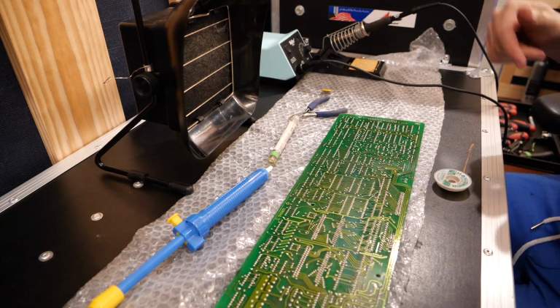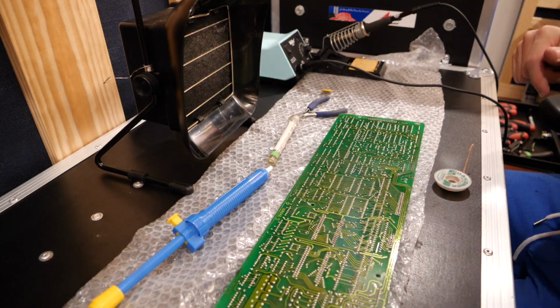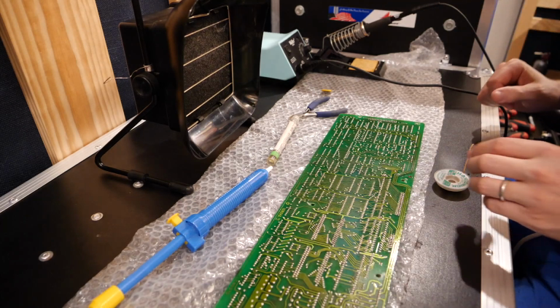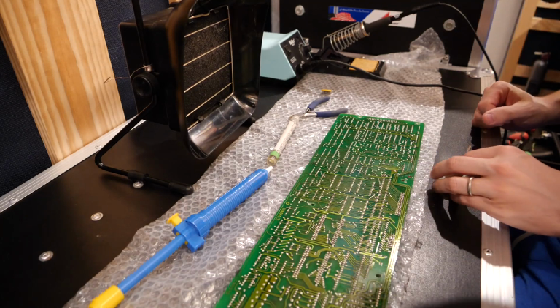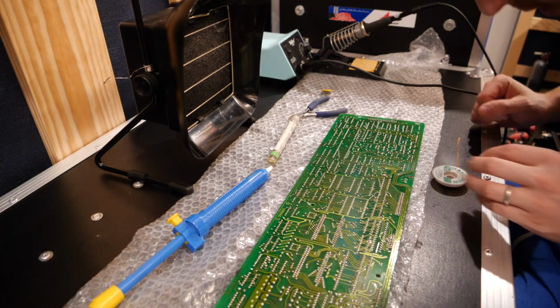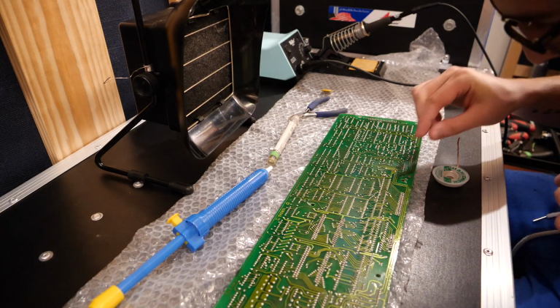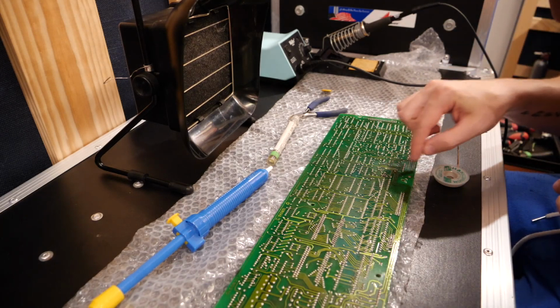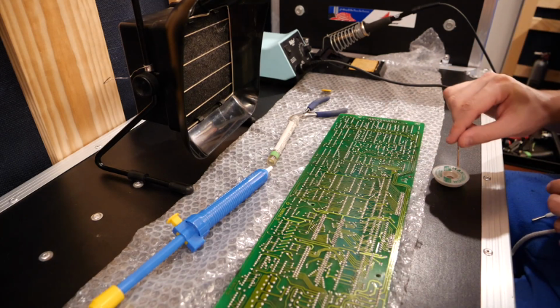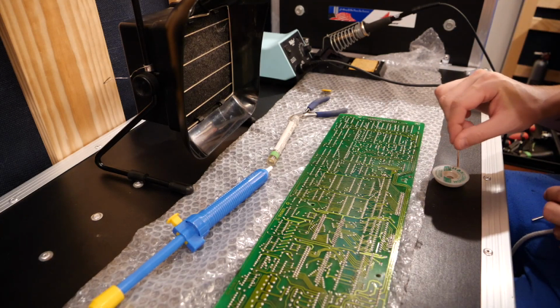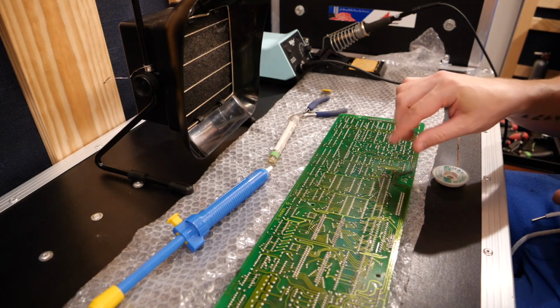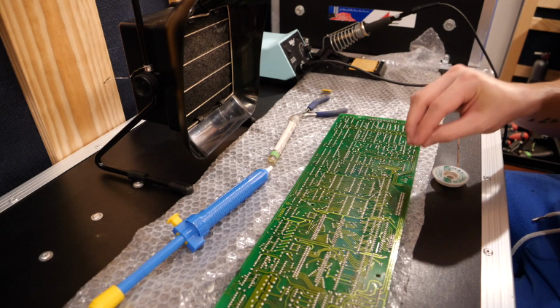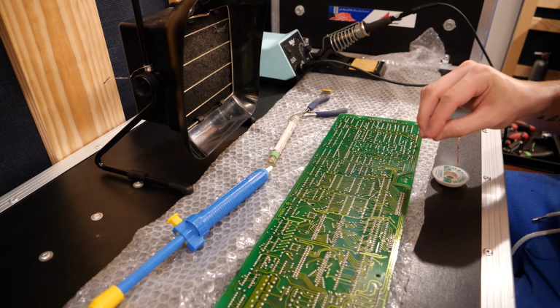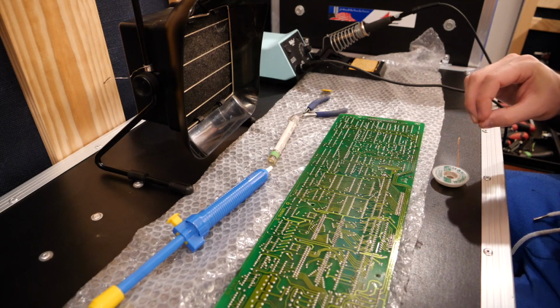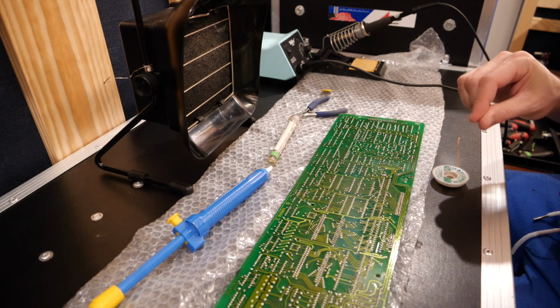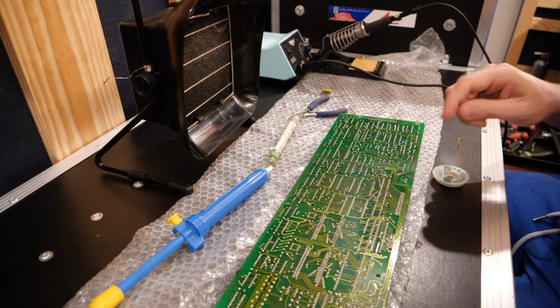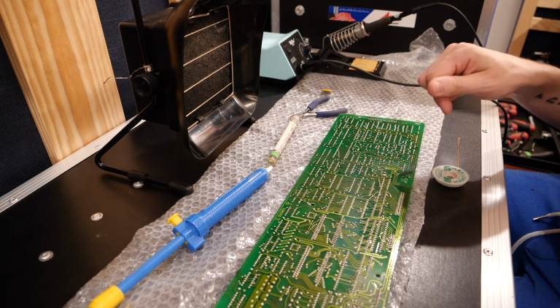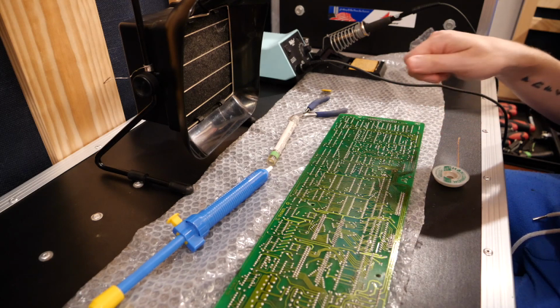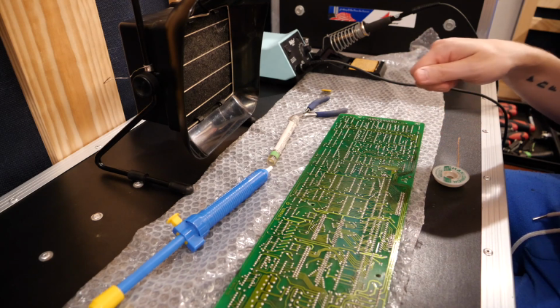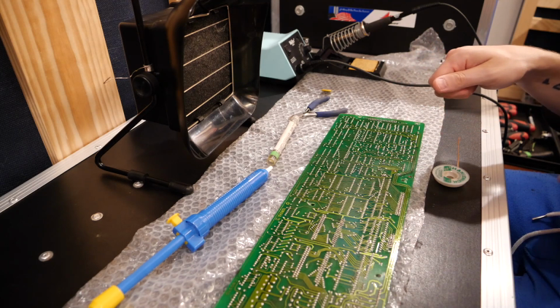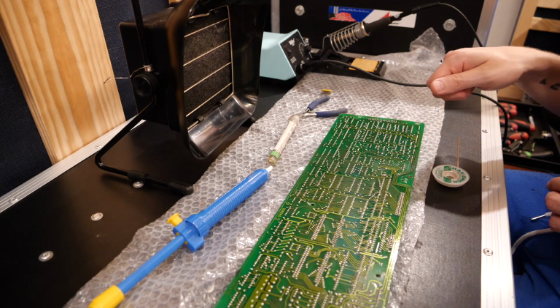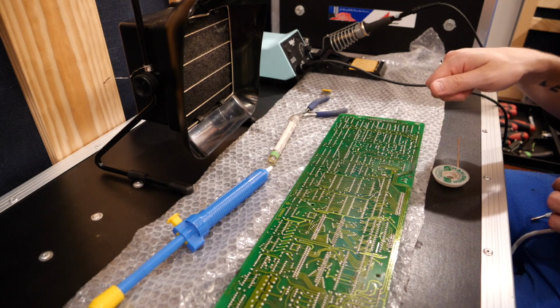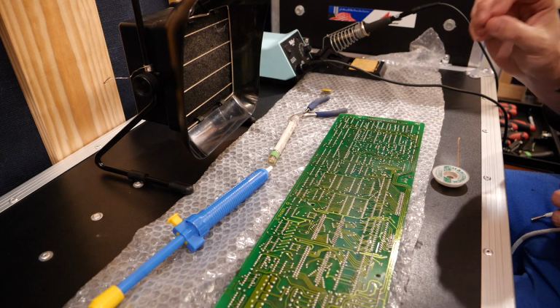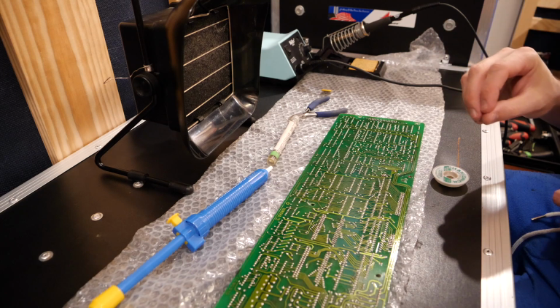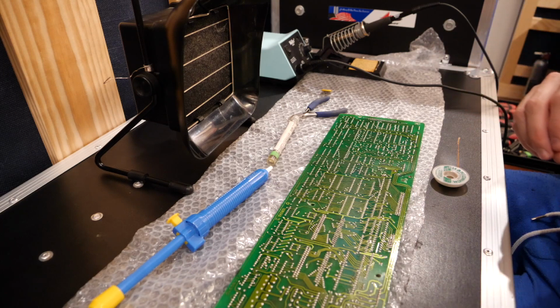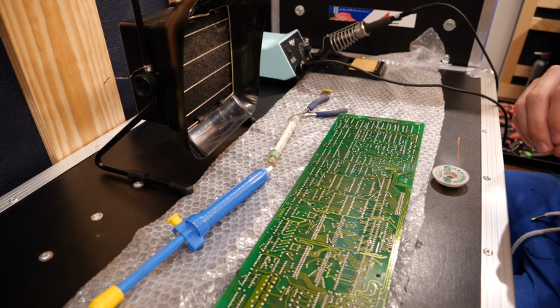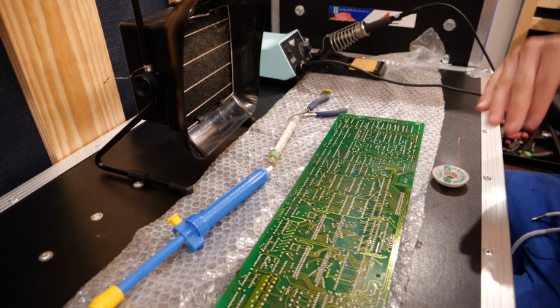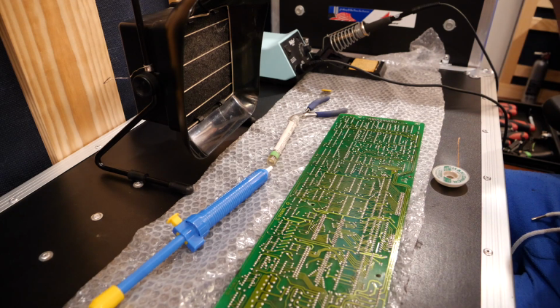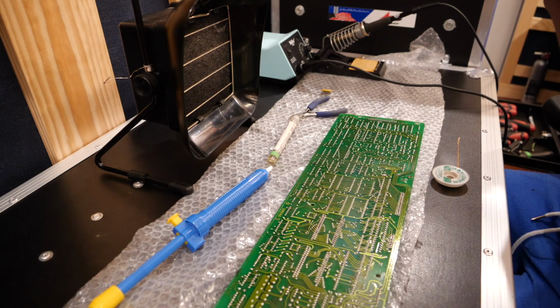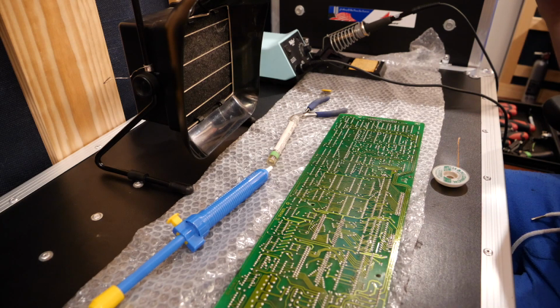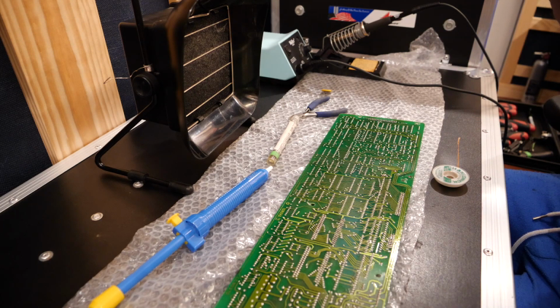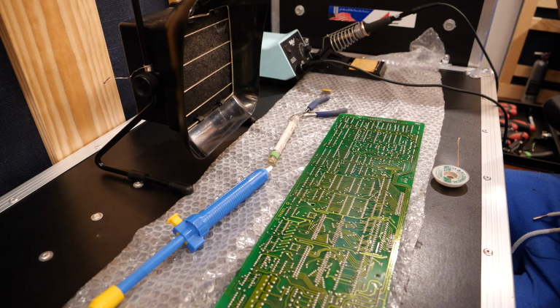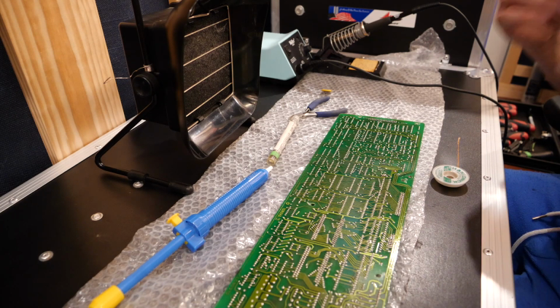That came through nice and relaxed. I have a little bit of browning flux here that I'm going to go ahead and get with just a little bit of isopropyl and a q-tip to kind of keep things clean, and then I will go ahead and install the wires.